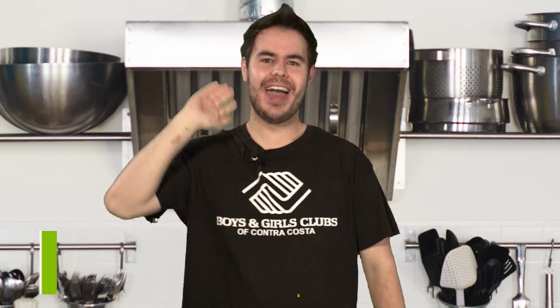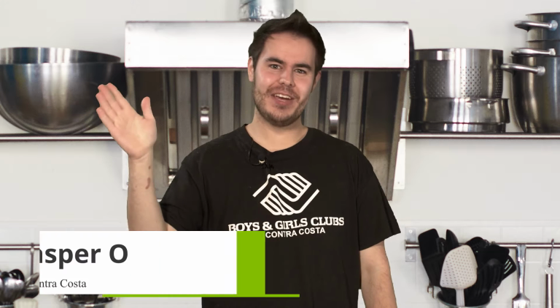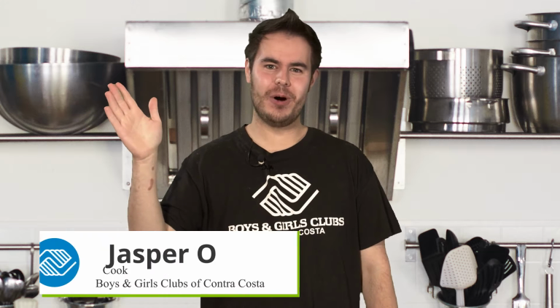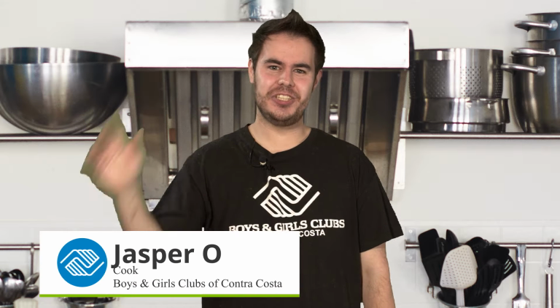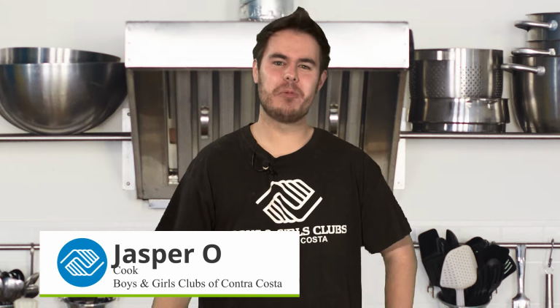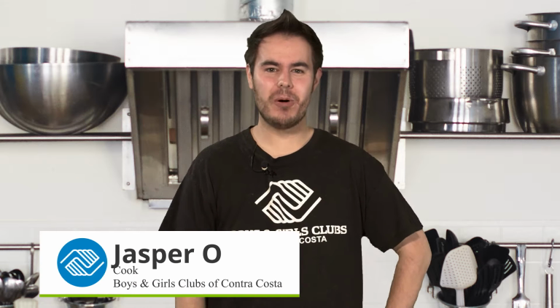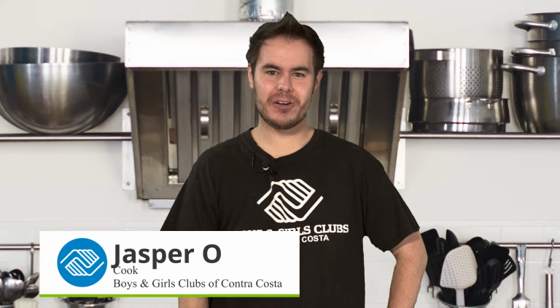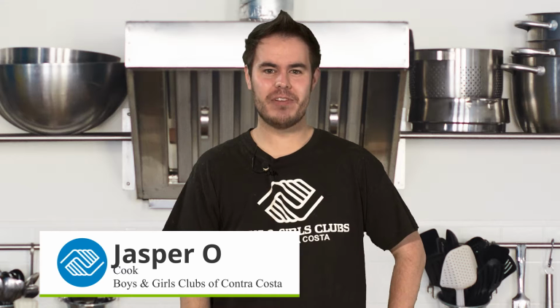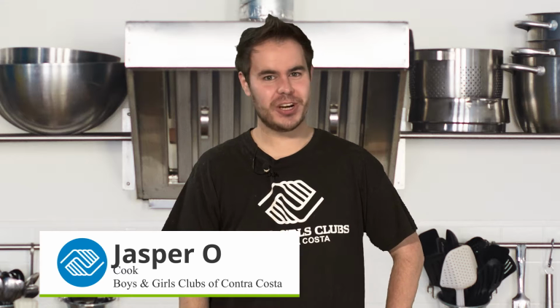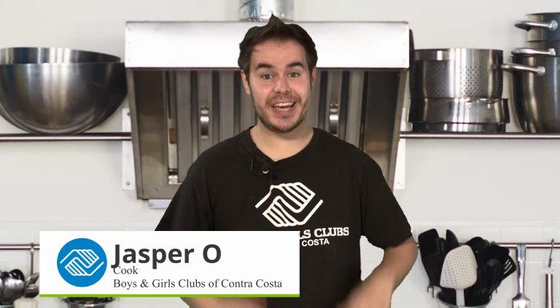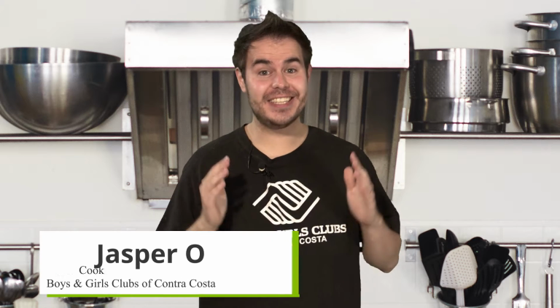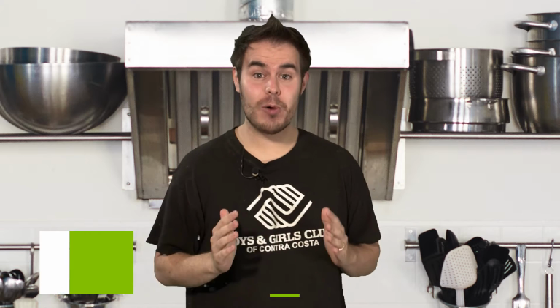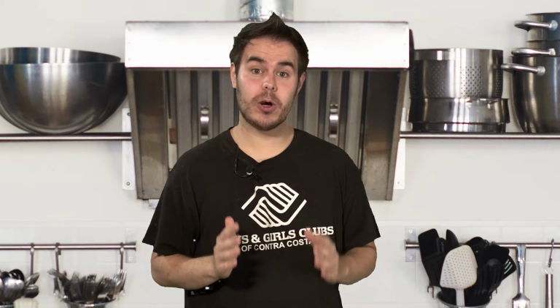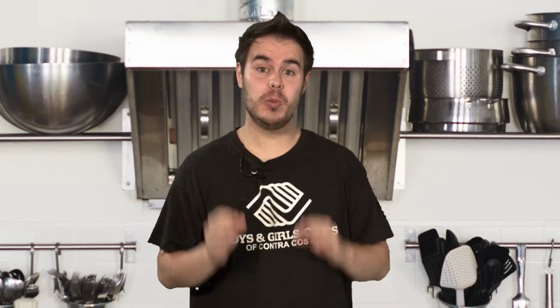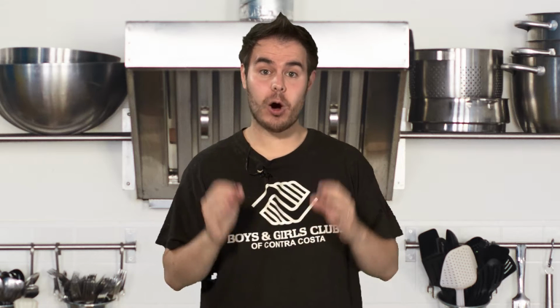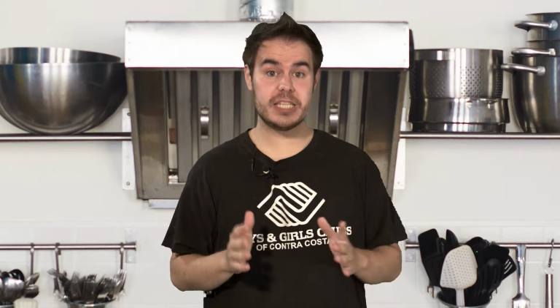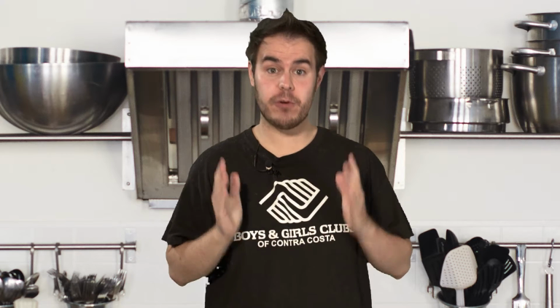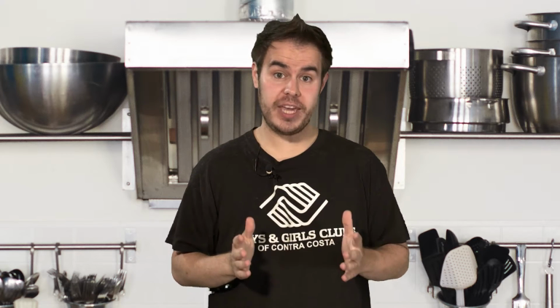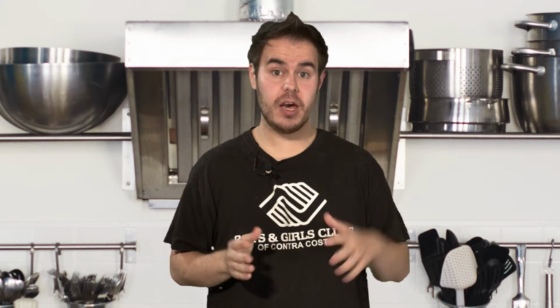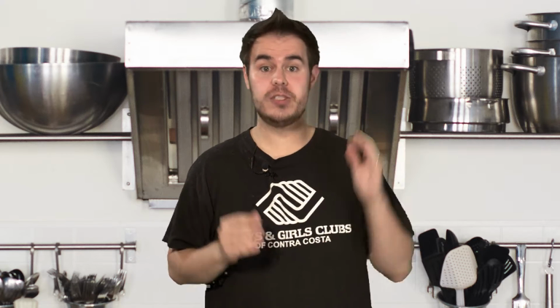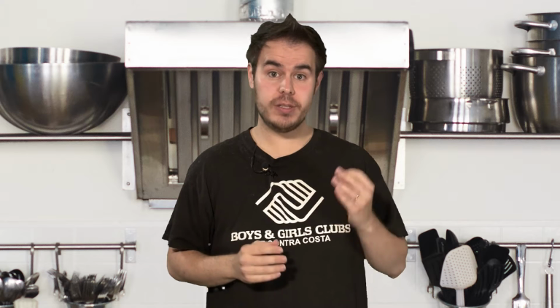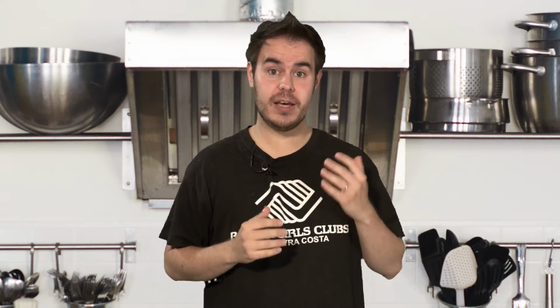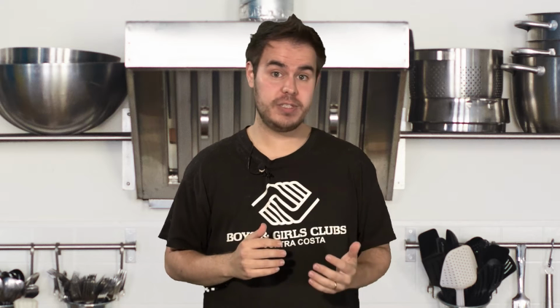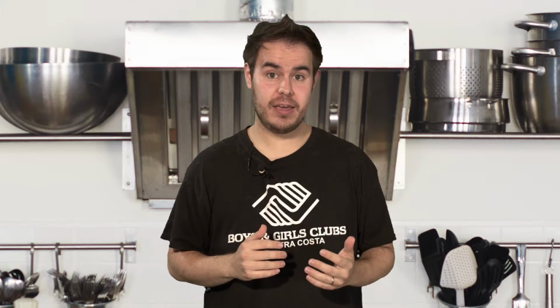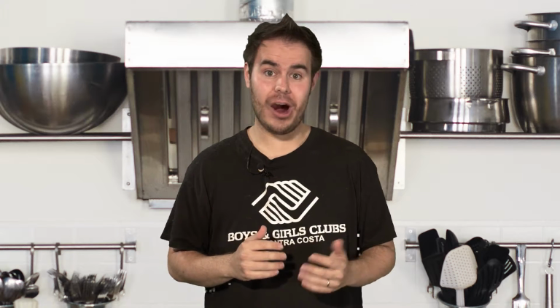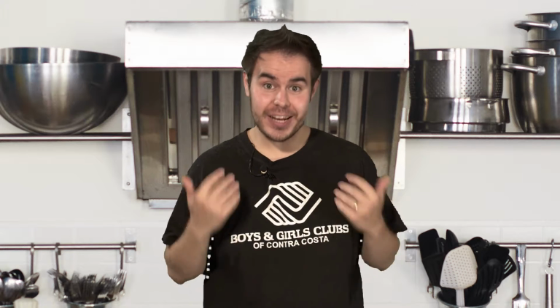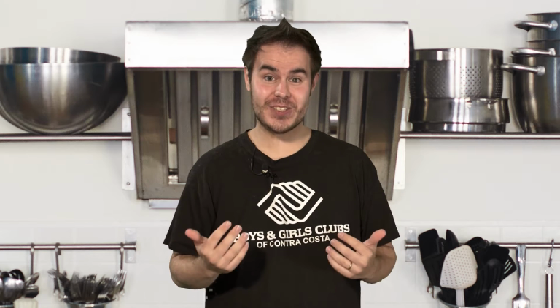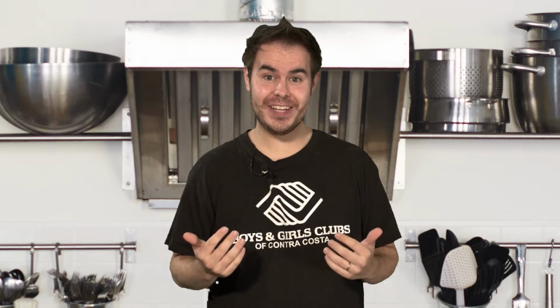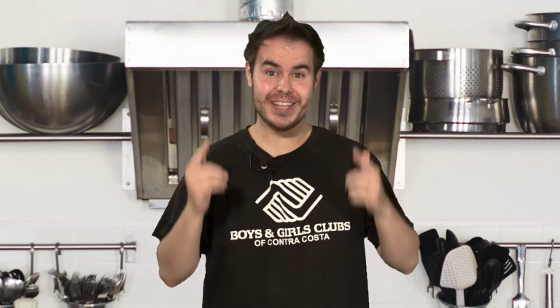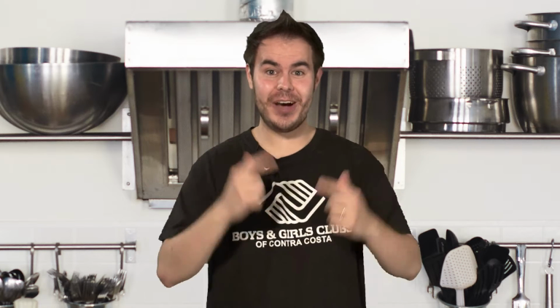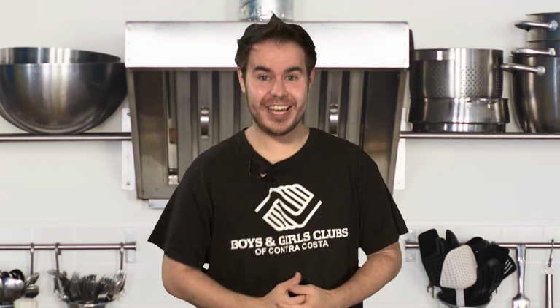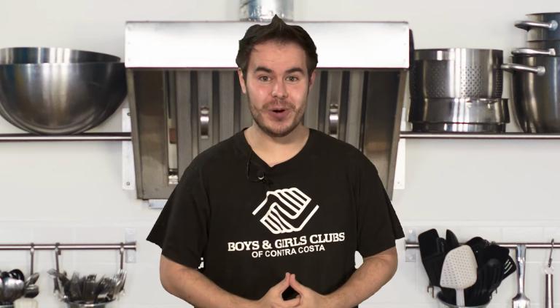Hey there everyone, it's Jasper with the Boys and Girls Club of Contra Costa and today we are going to make our recipe for the week, Atol de Elote. Are you ready to get started? Let's go ahead and get to it.